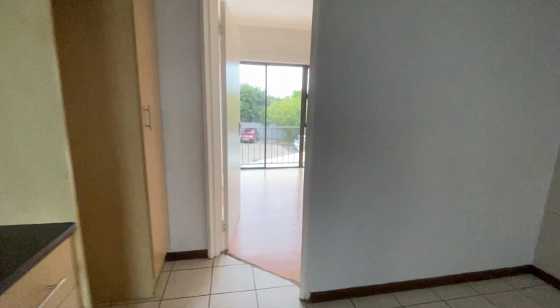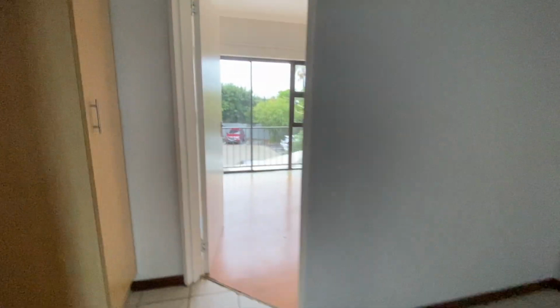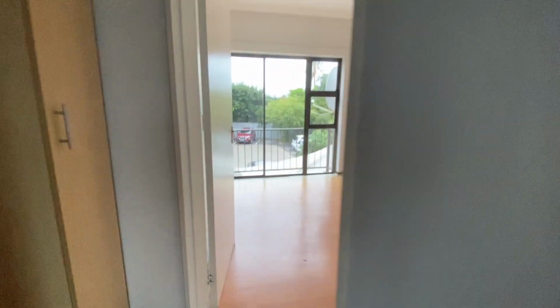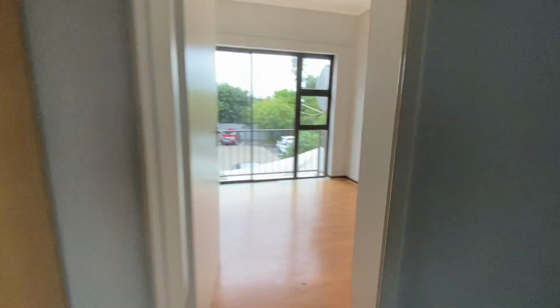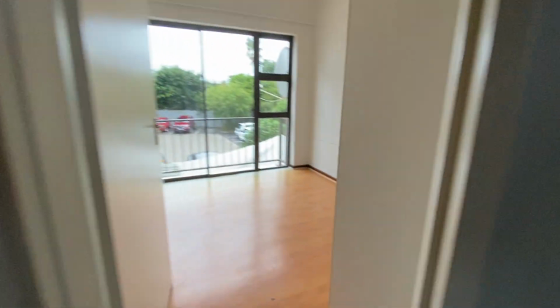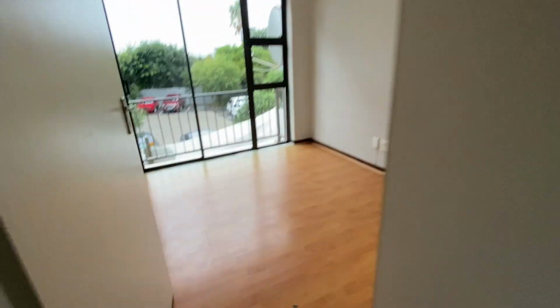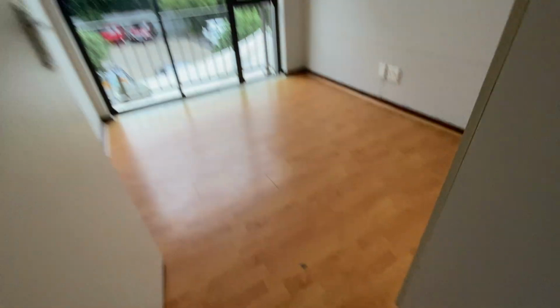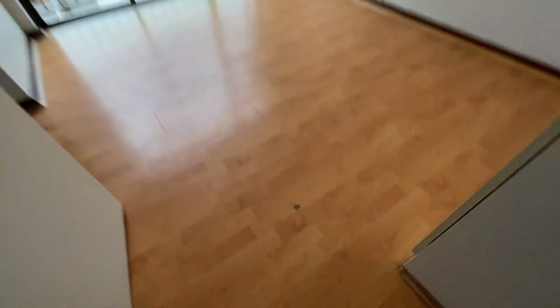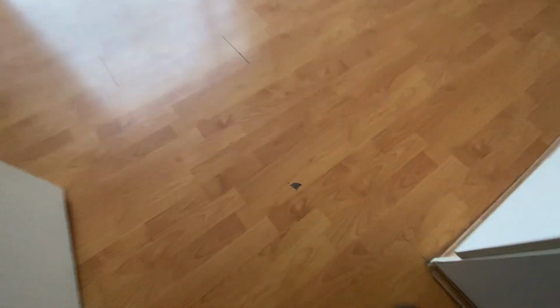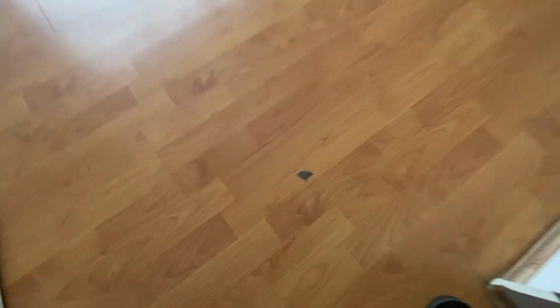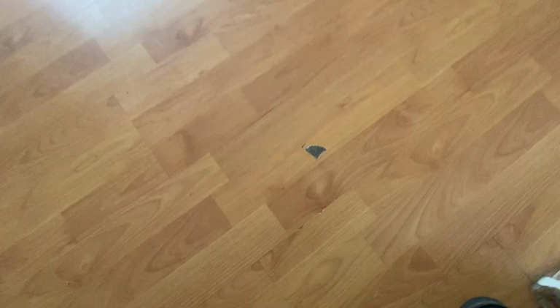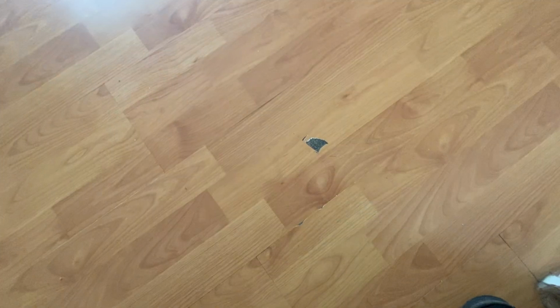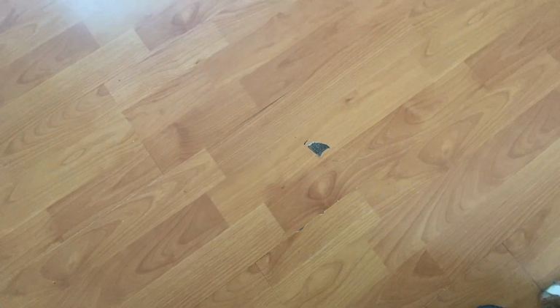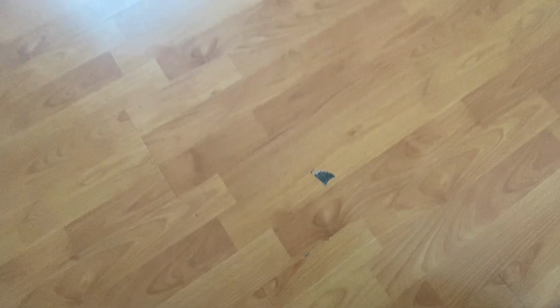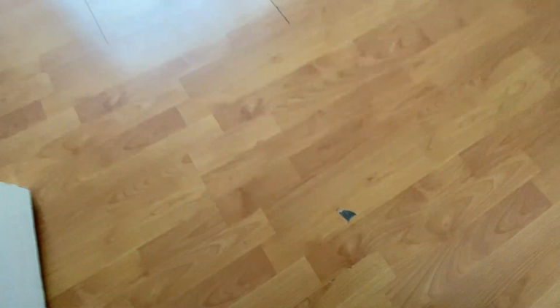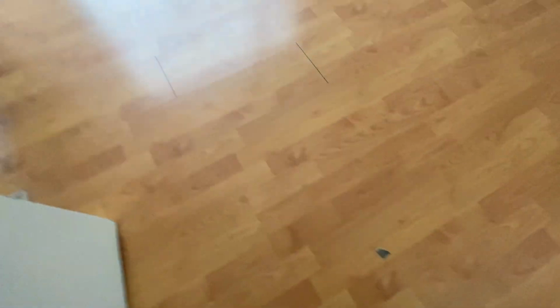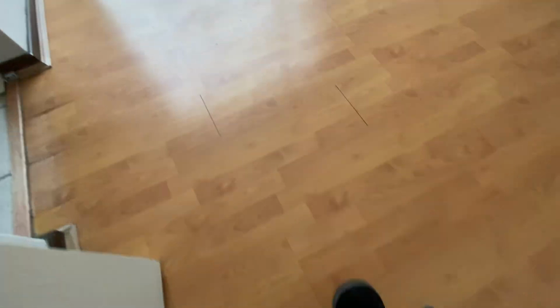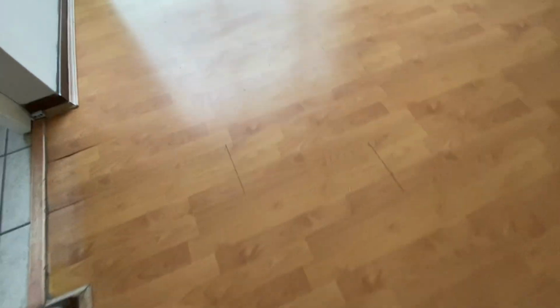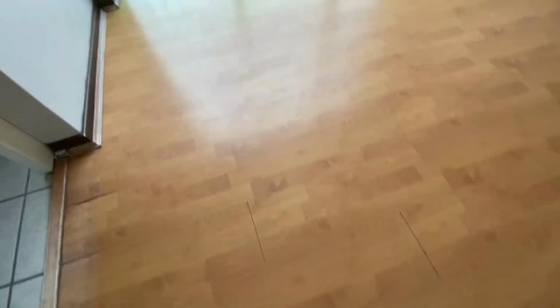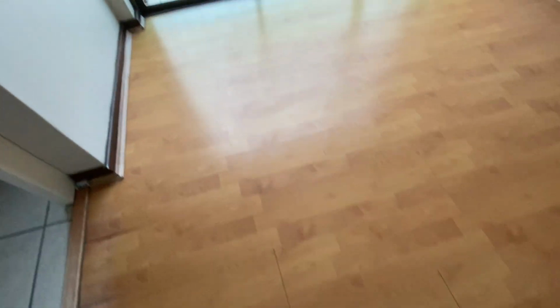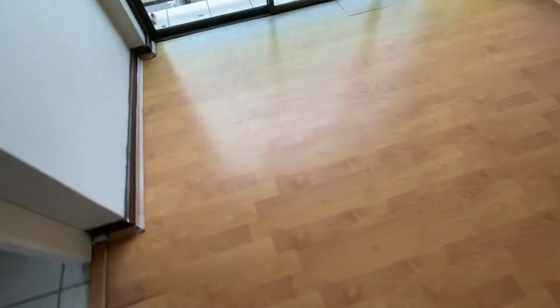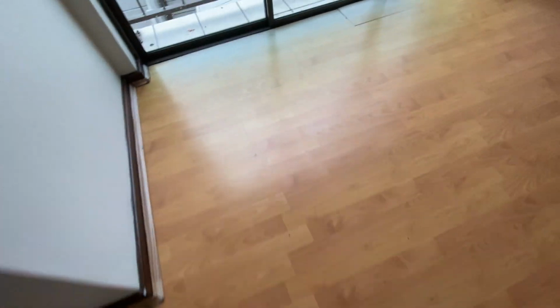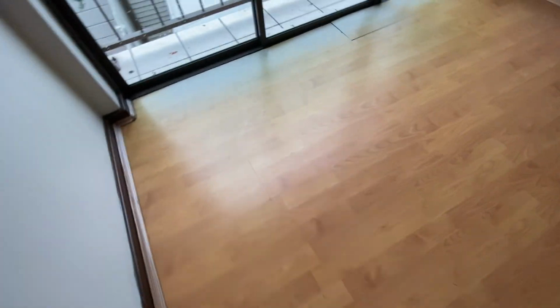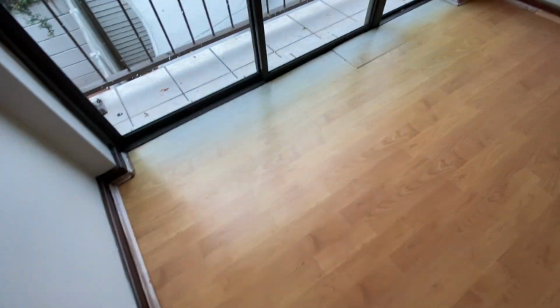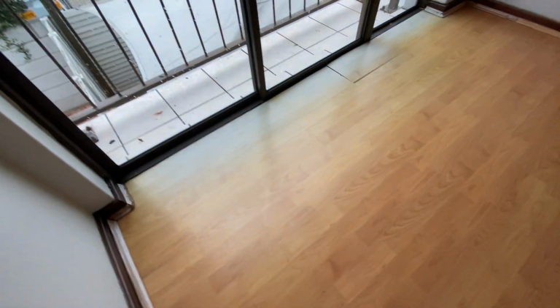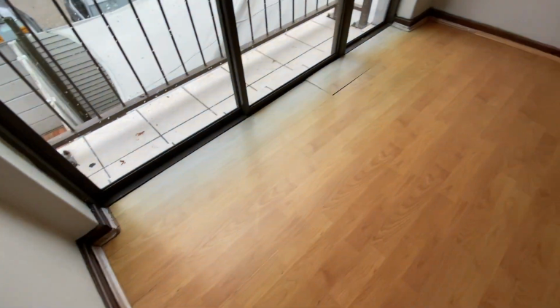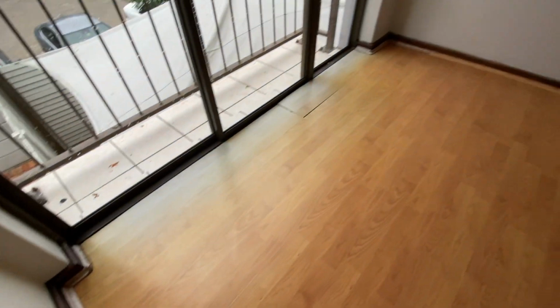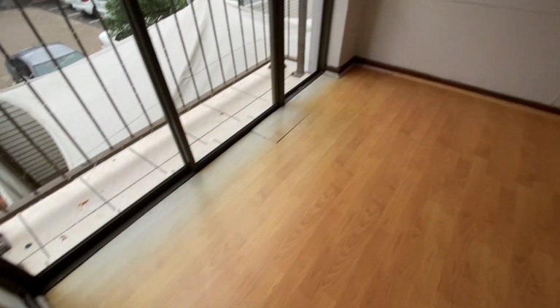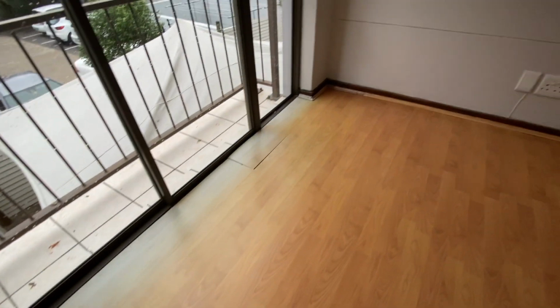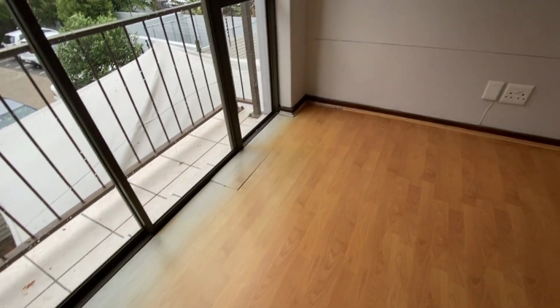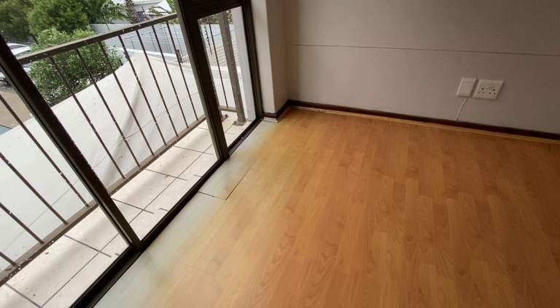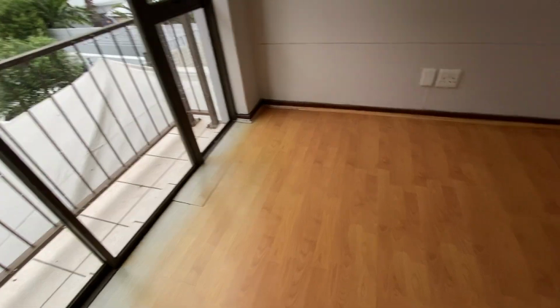Going into the bedroom, there is some wear and tear on the laminate flooring, as well as some sun damage by the sliding door.